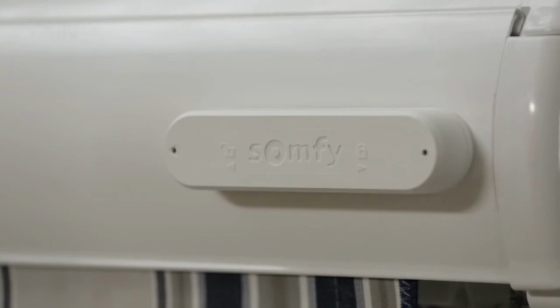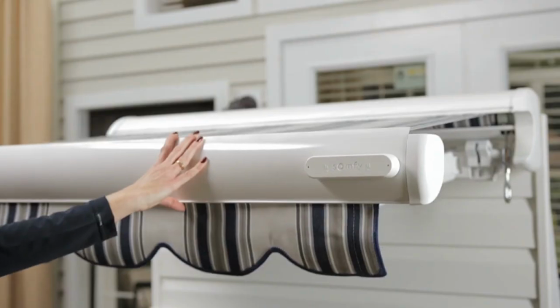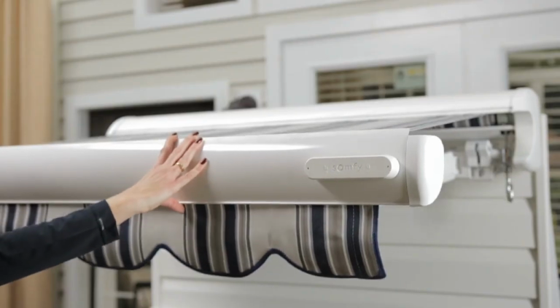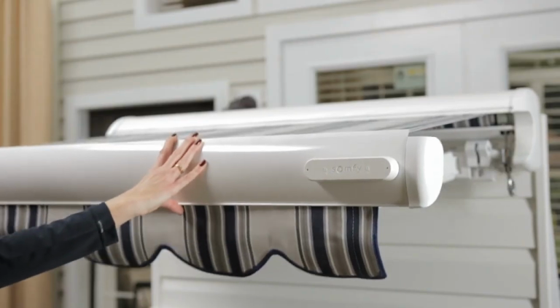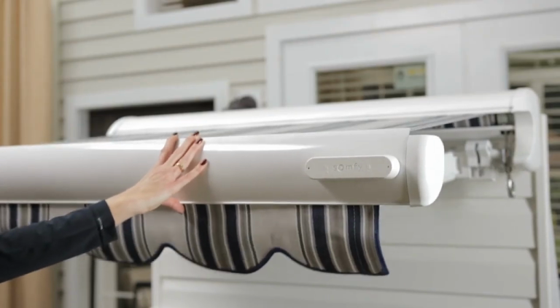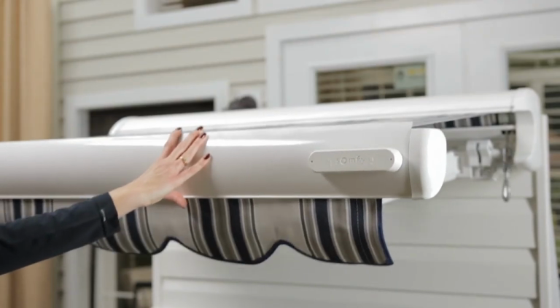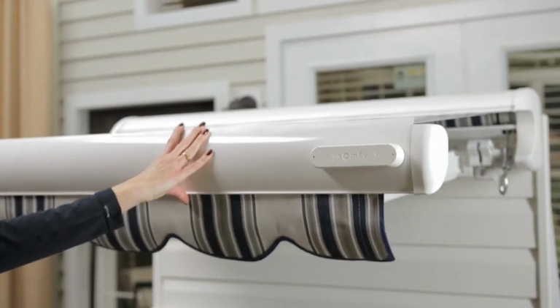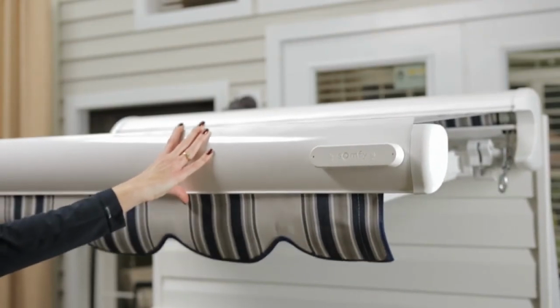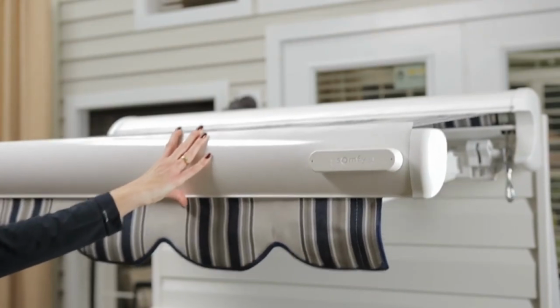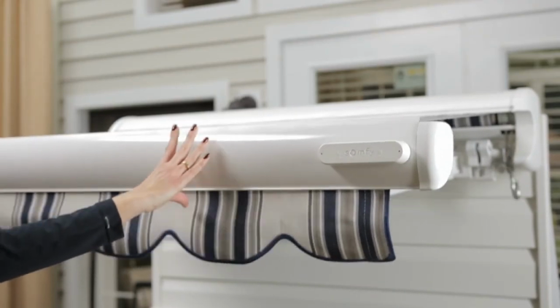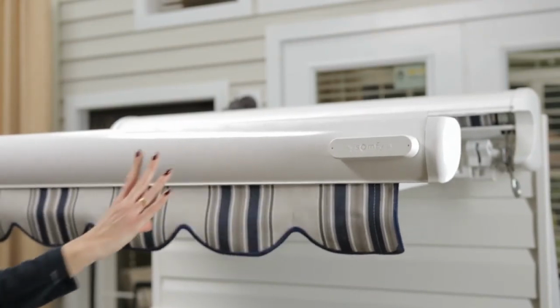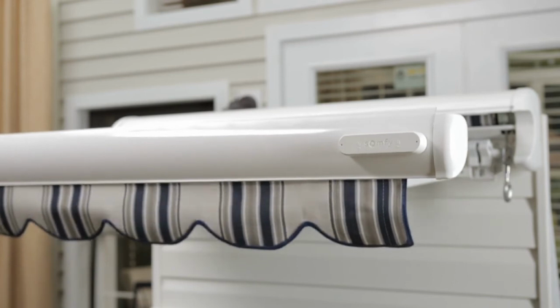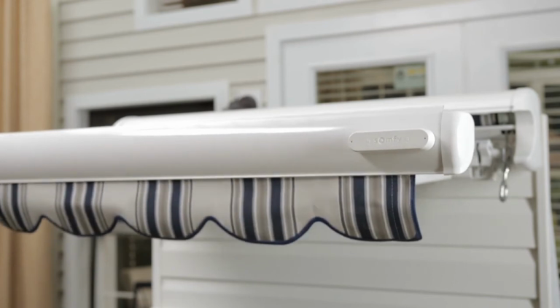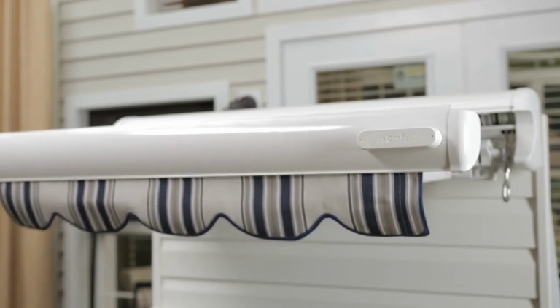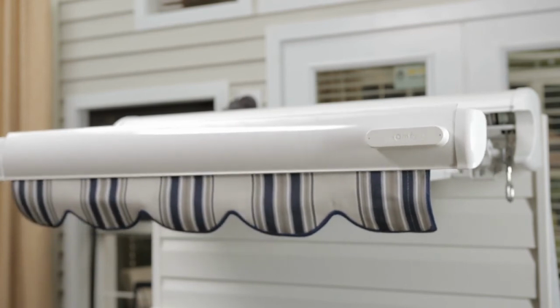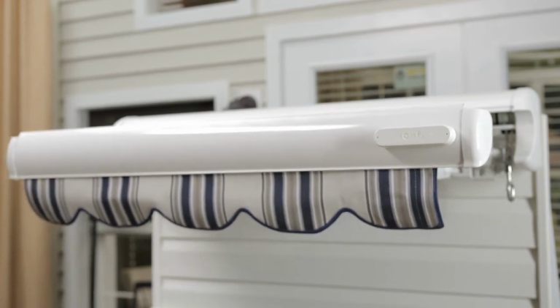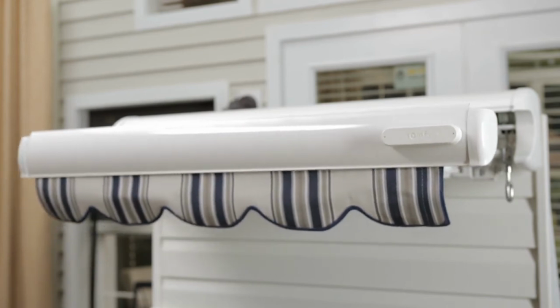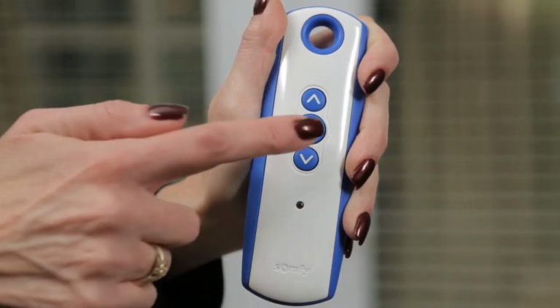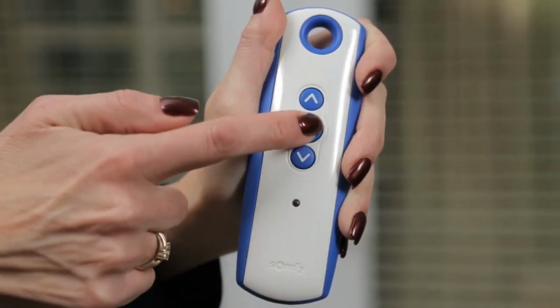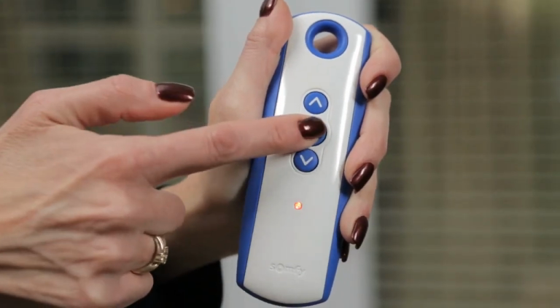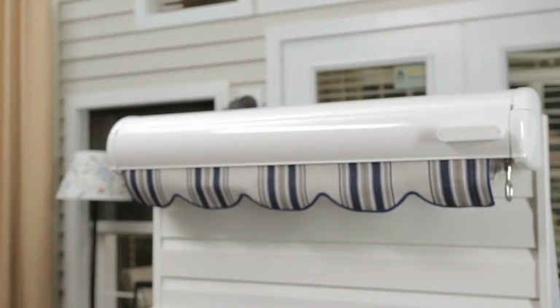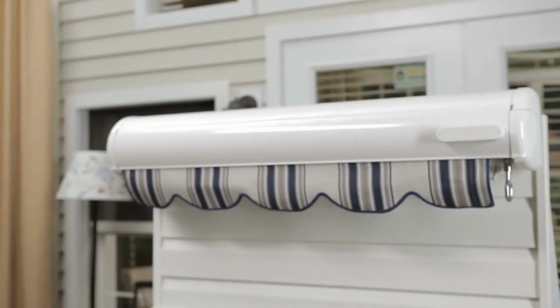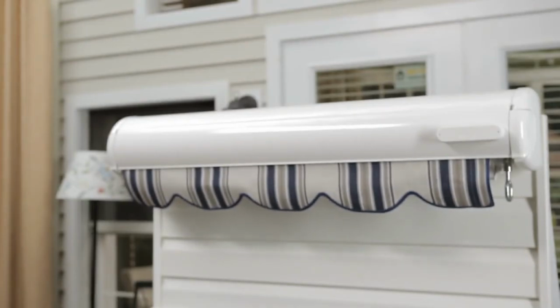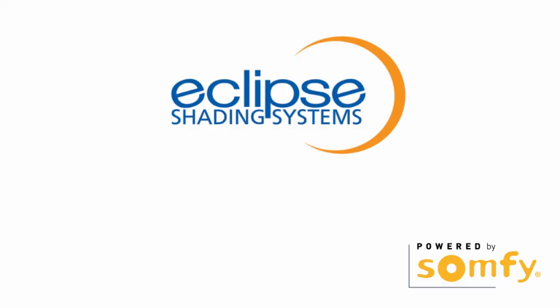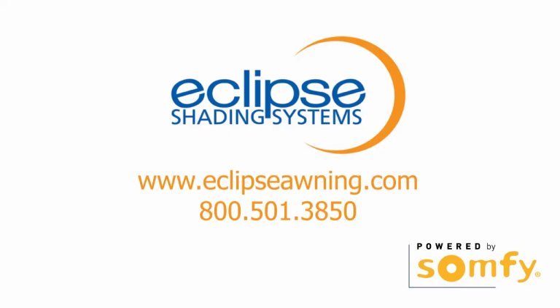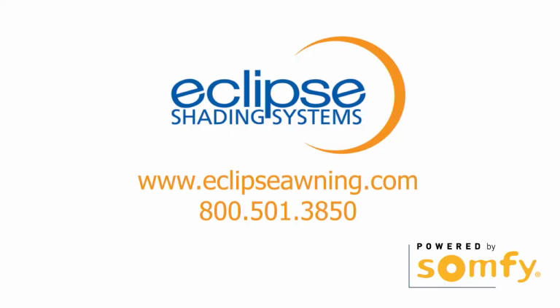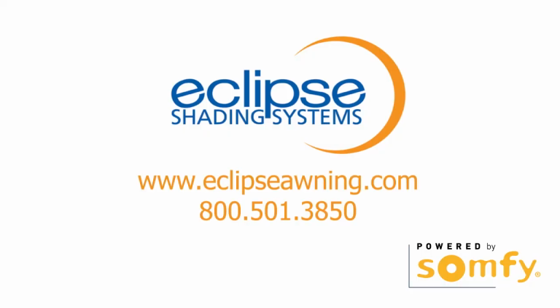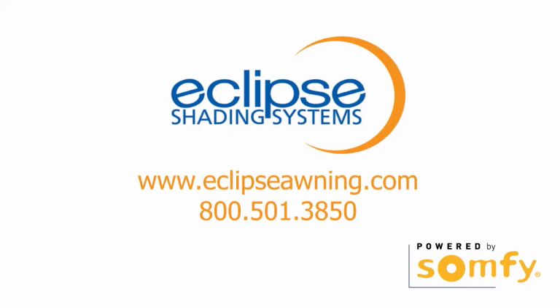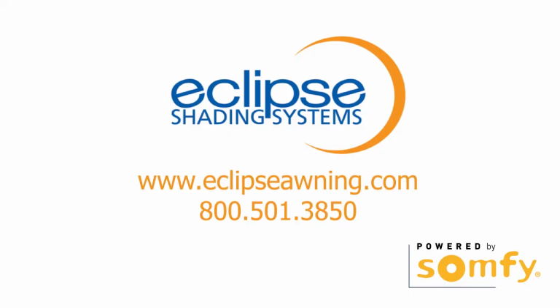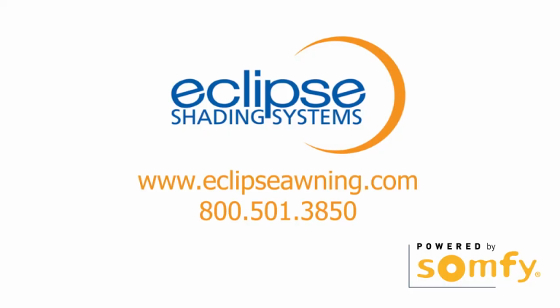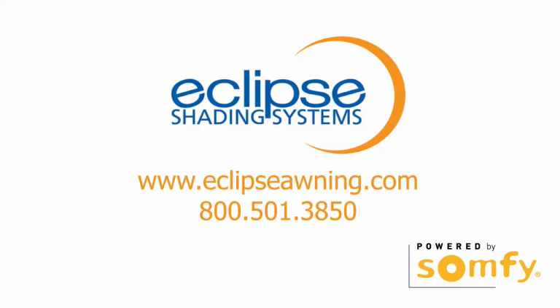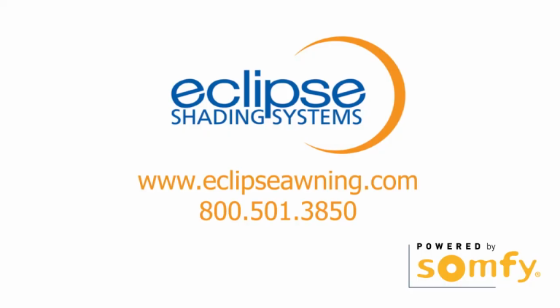Test the sensor by simulating wind by pushing up and down on the awning's front bar until it begins to retract. Press the My button to stop the awning after 5 seconds. The EOLUS wire-free wind sensor is now ready to use.